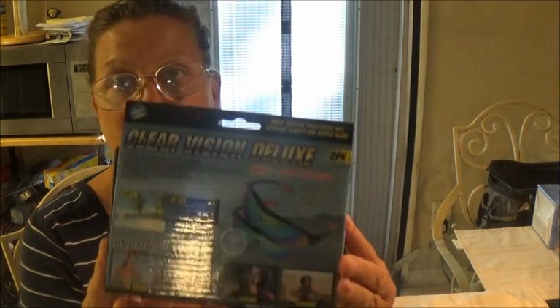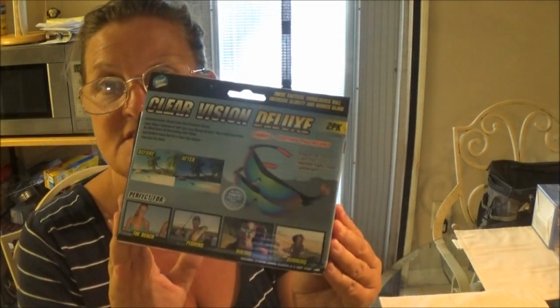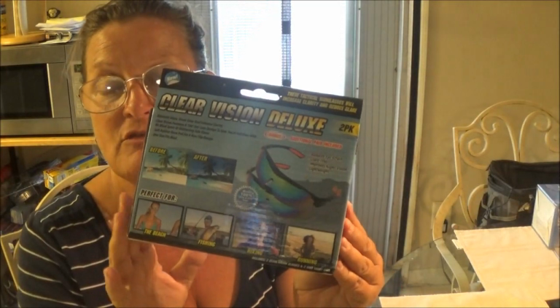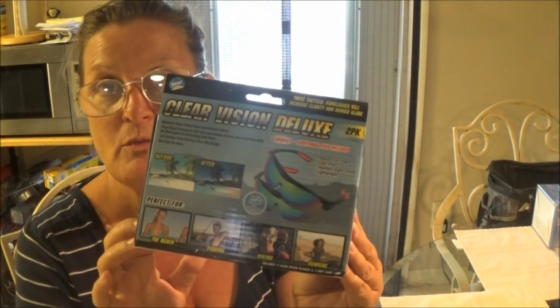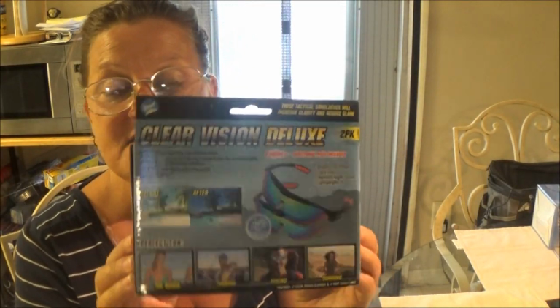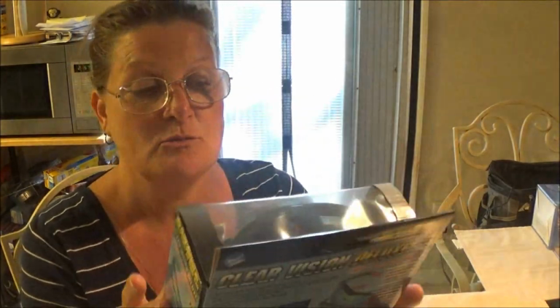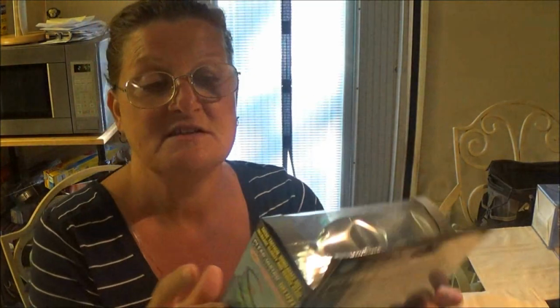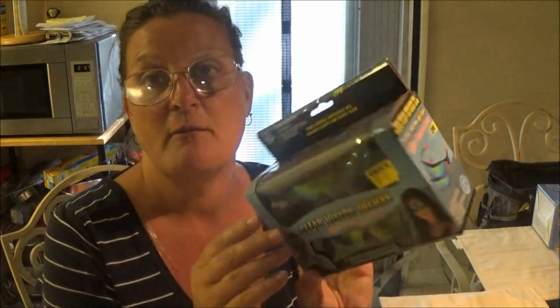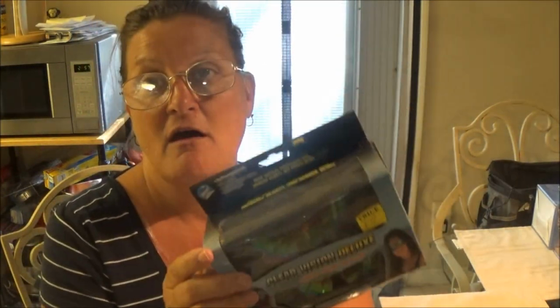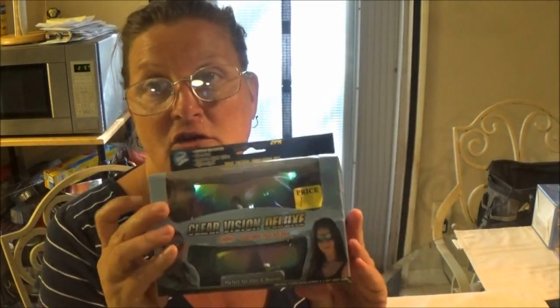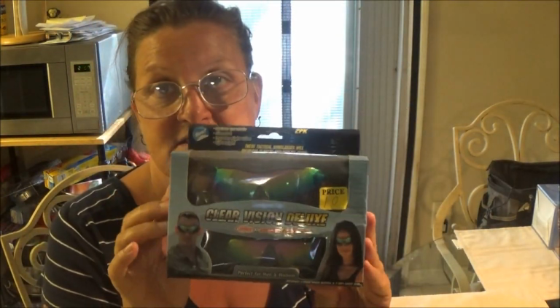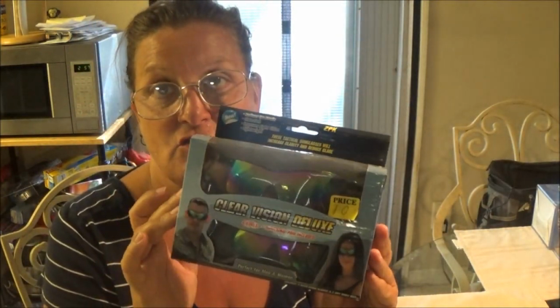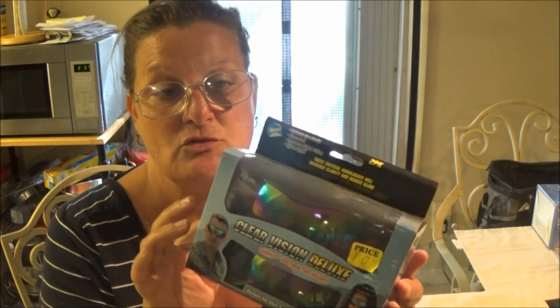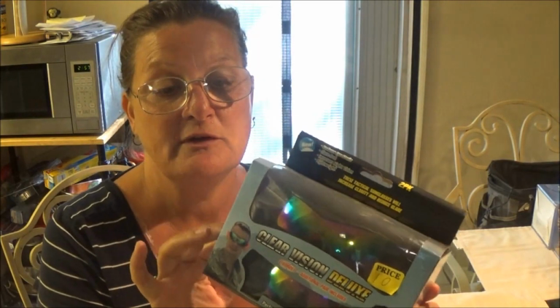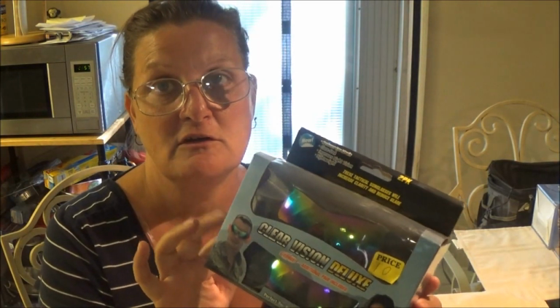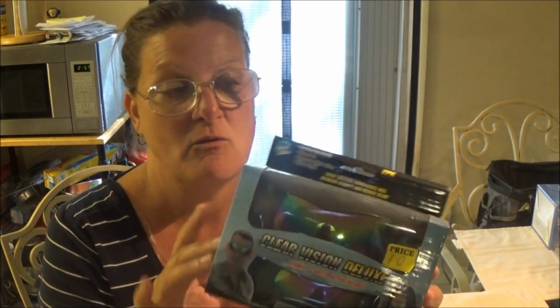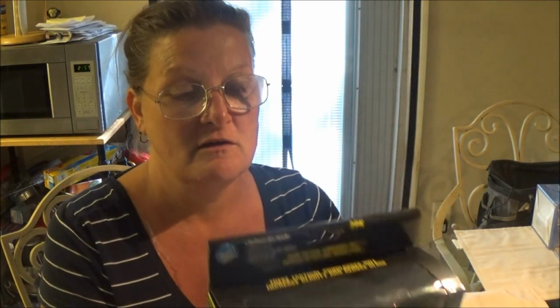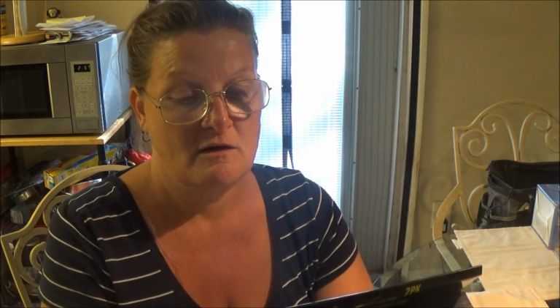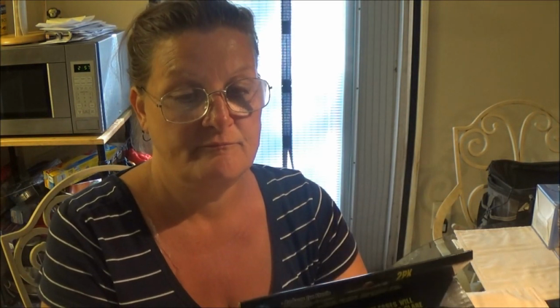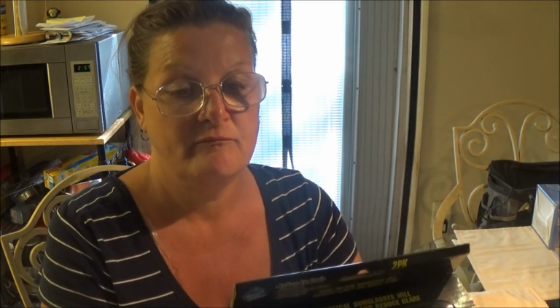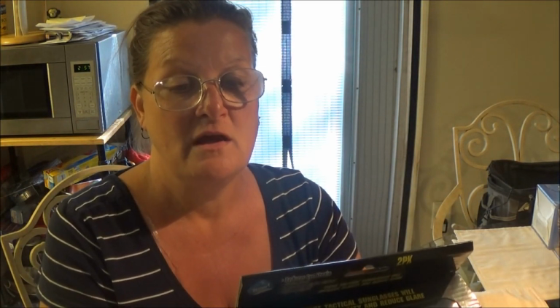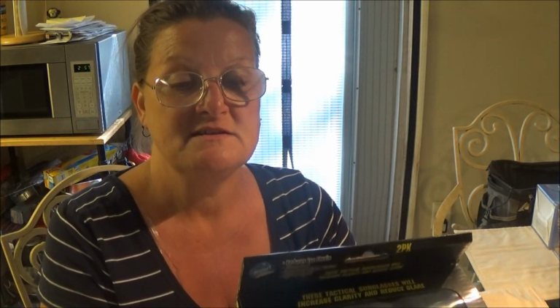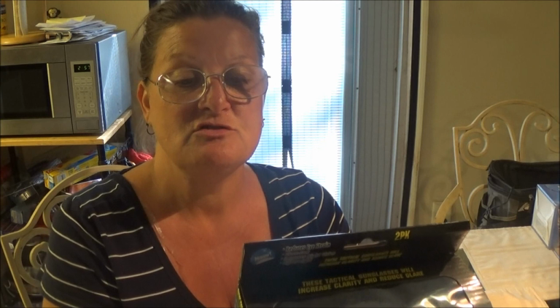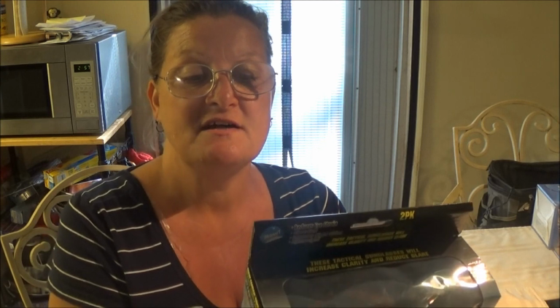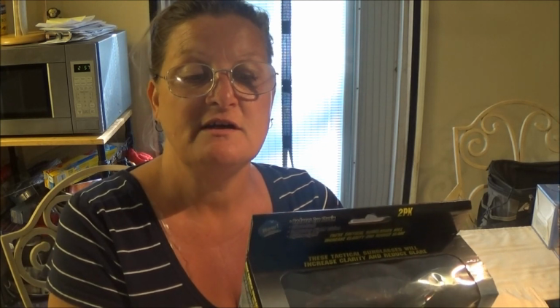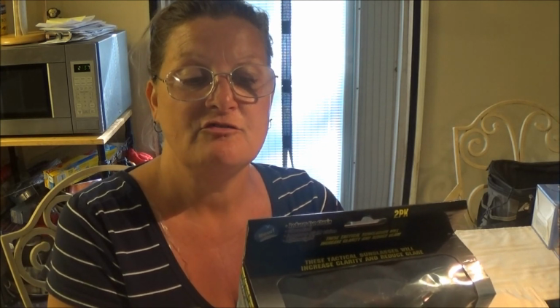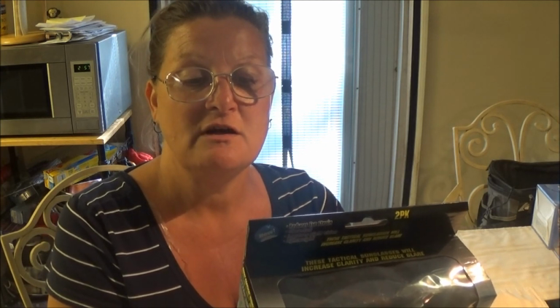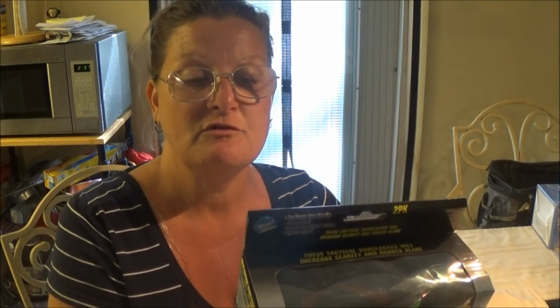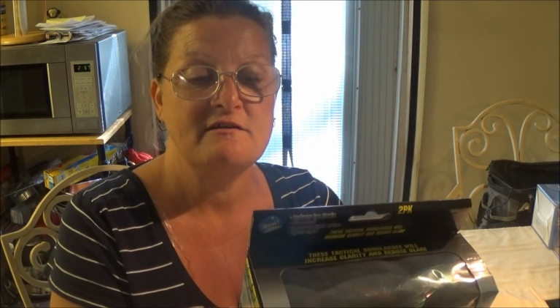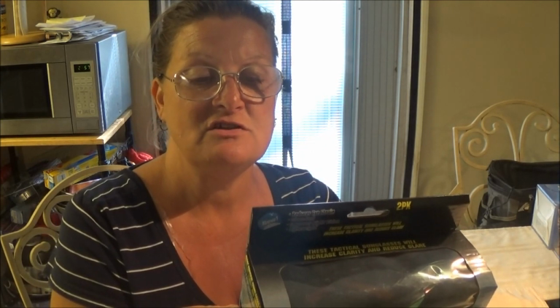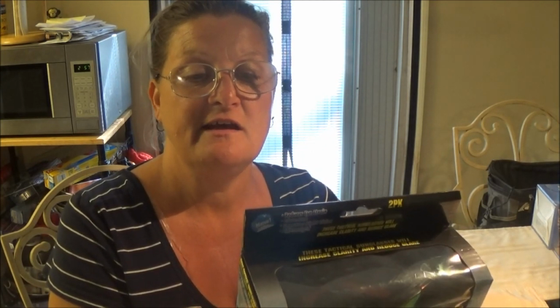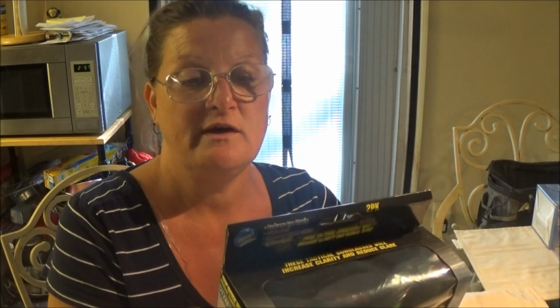And you can also, if you have to wear glasses, you can put these on top of your glasses — they do really good that way. It says it reduces eye strain, glare free, improves night vision, and light weighted.